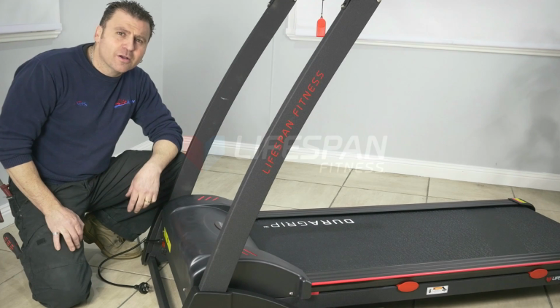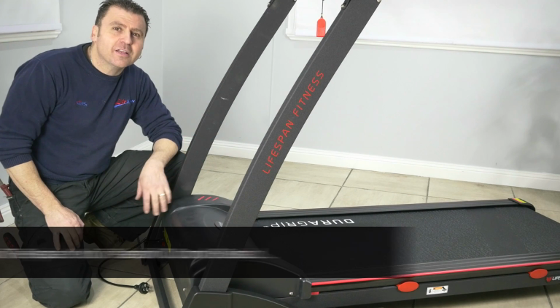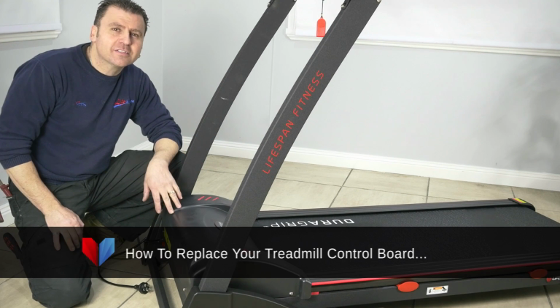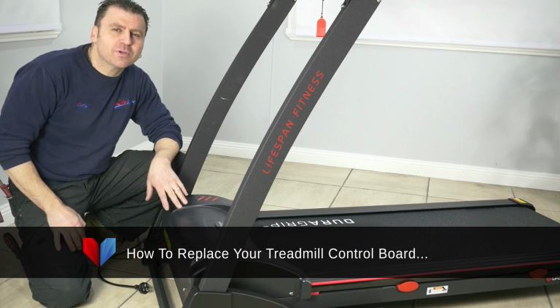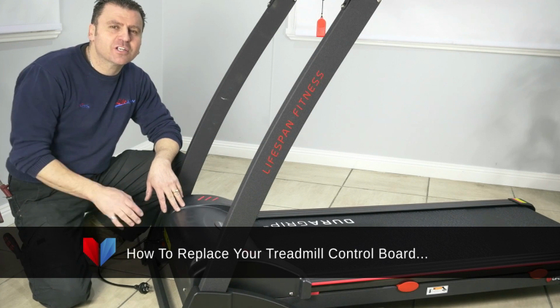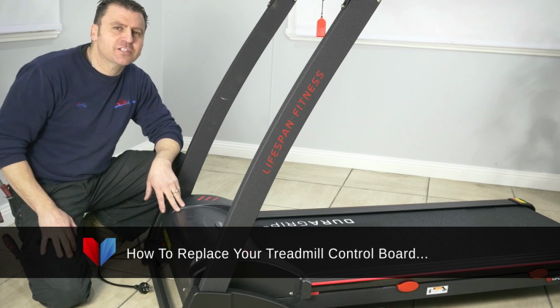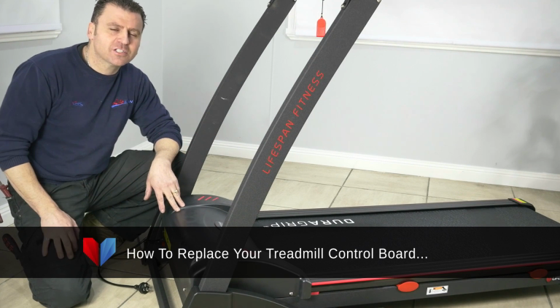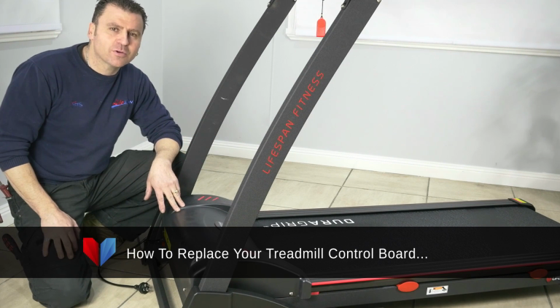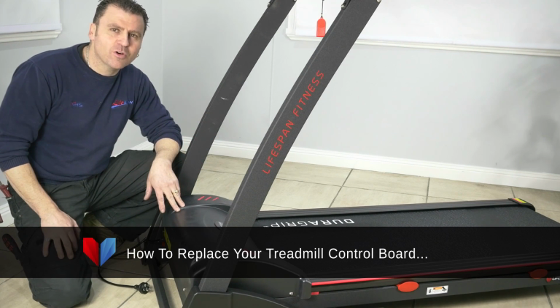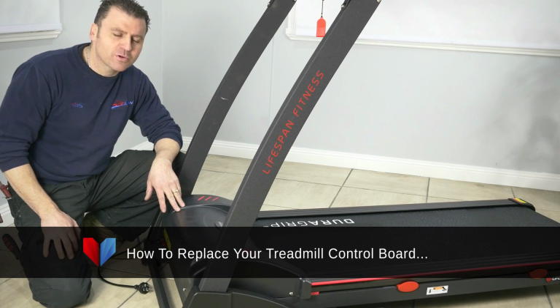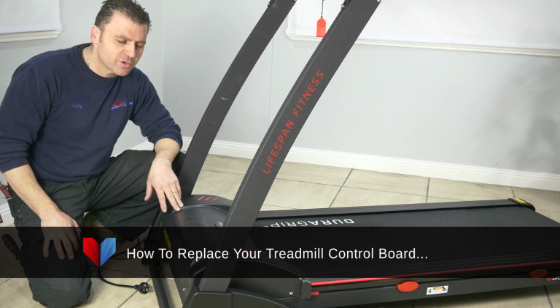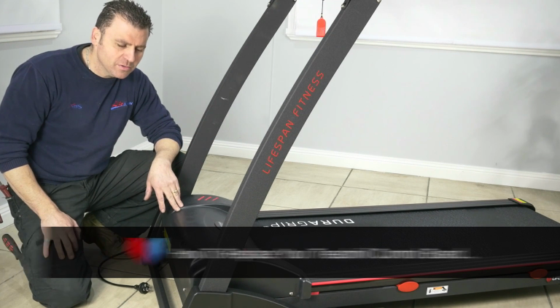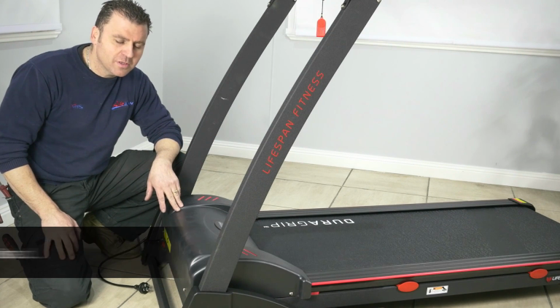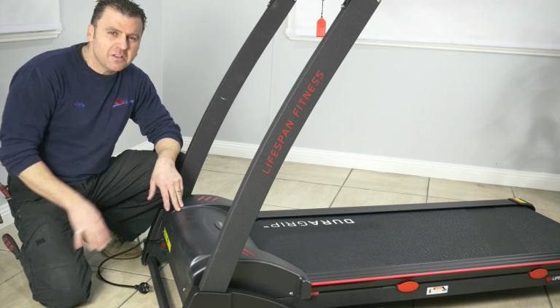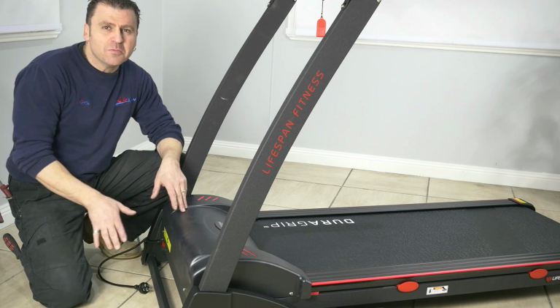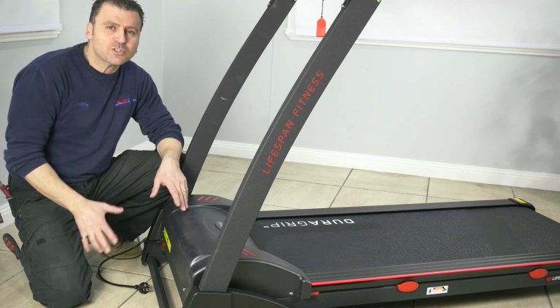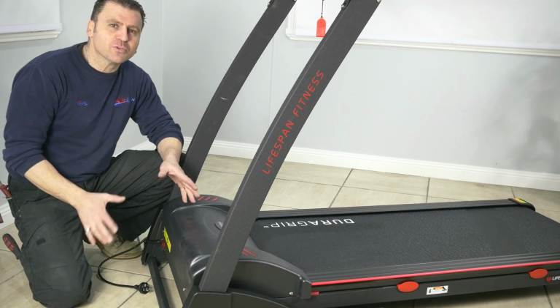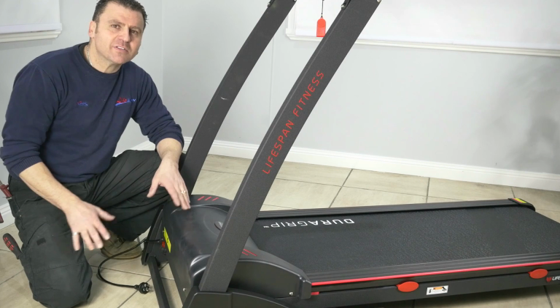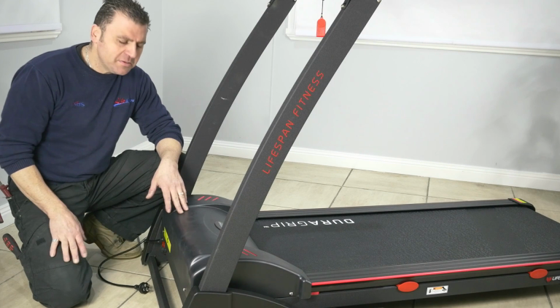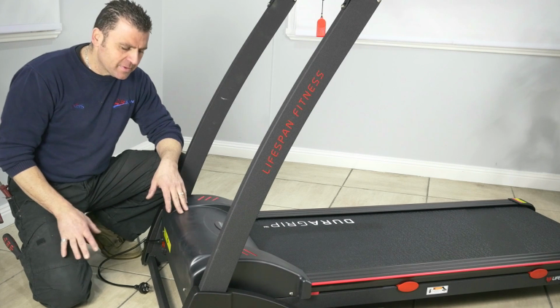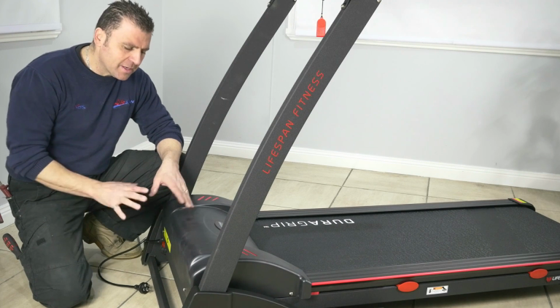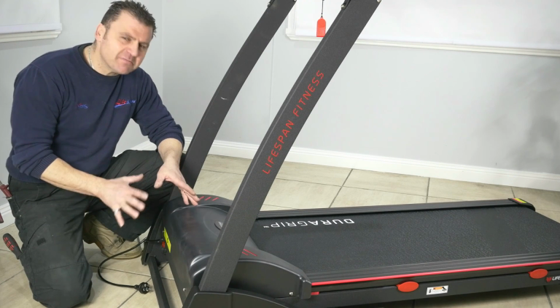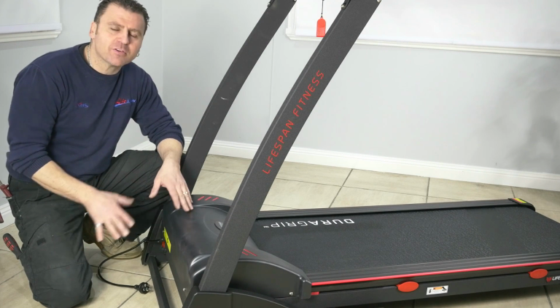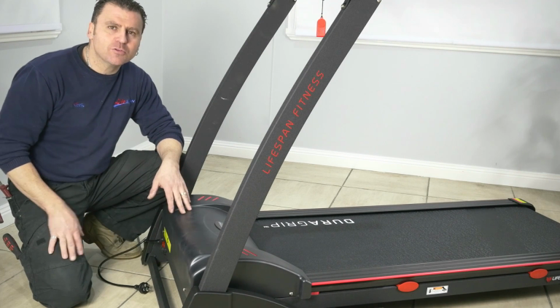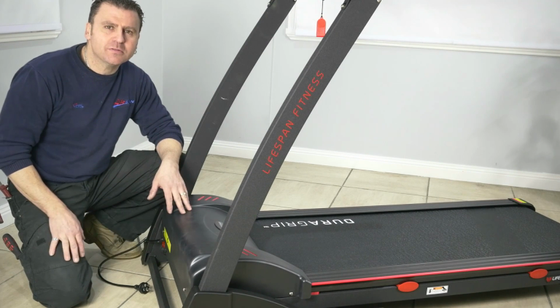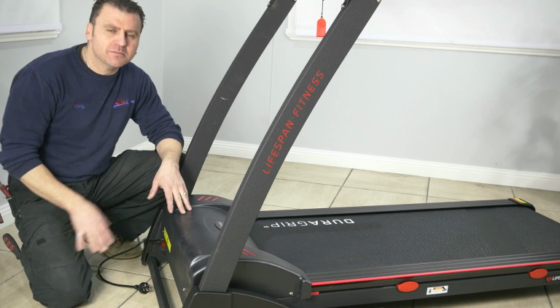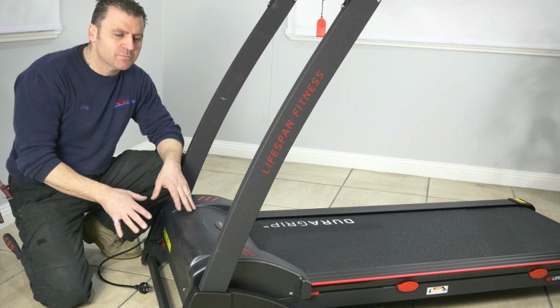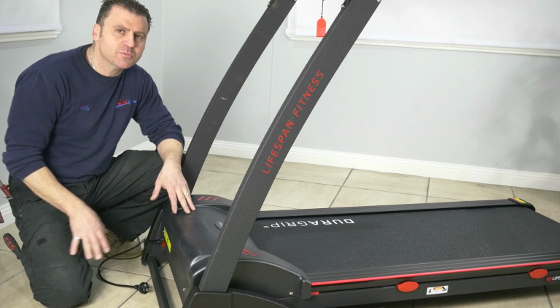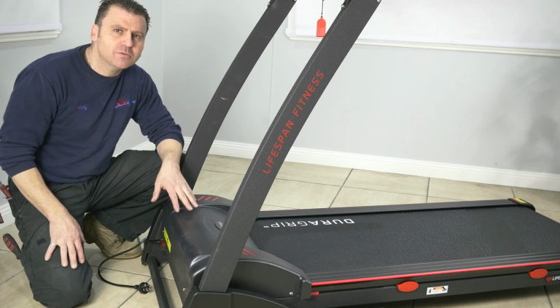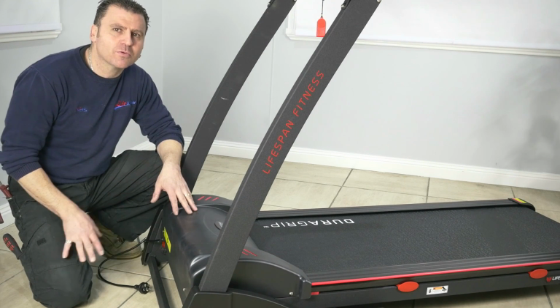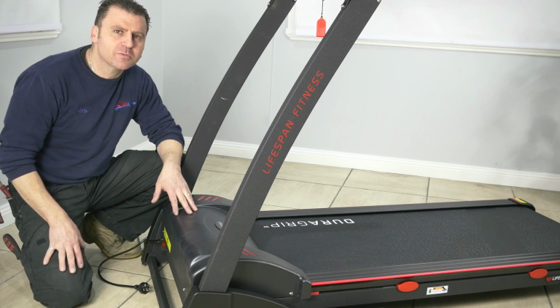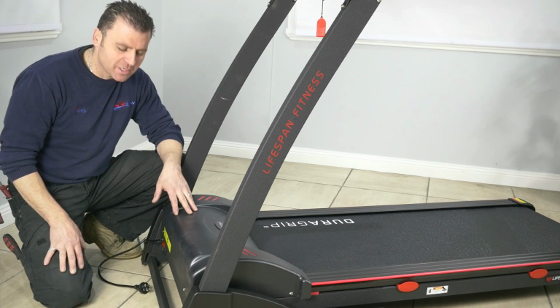Hi, today we are going to show you how to change the lower control board on a treadmill. Most treadmills are the same — they vary a little but in principle they are all going to be the same.